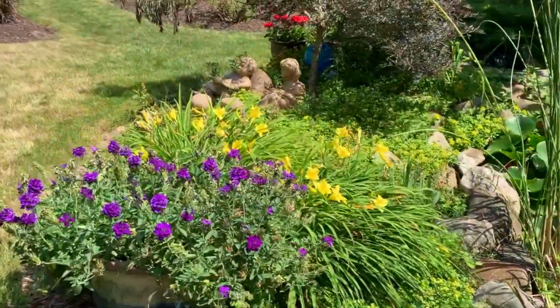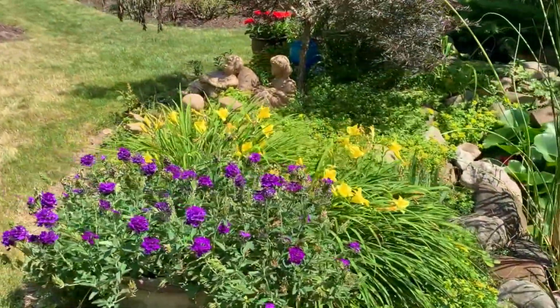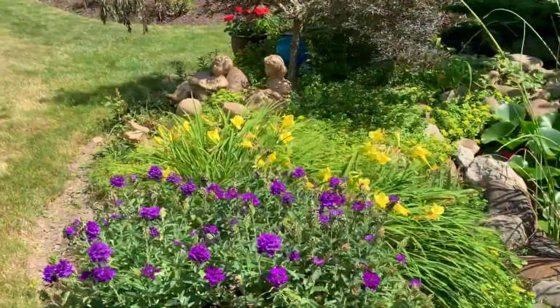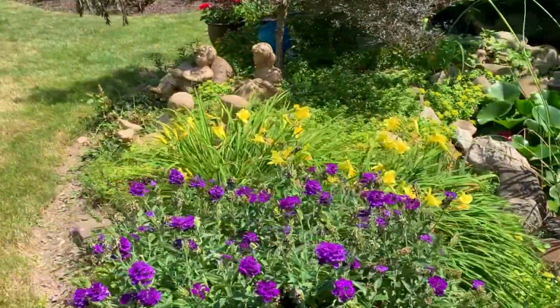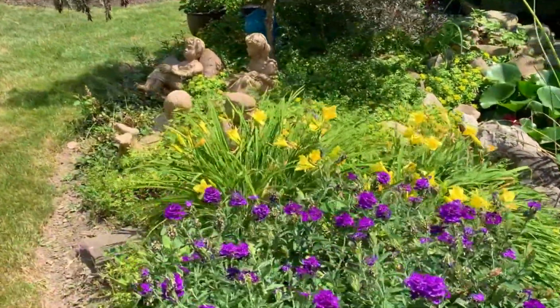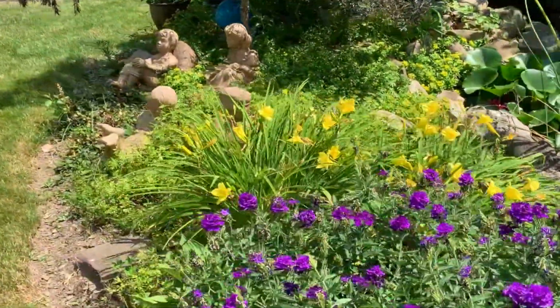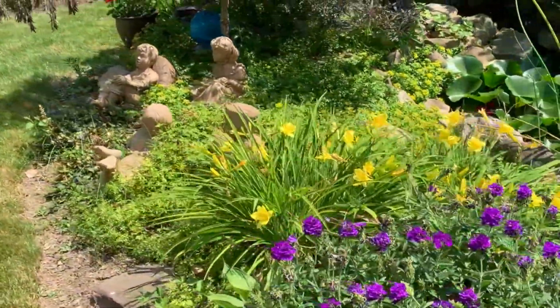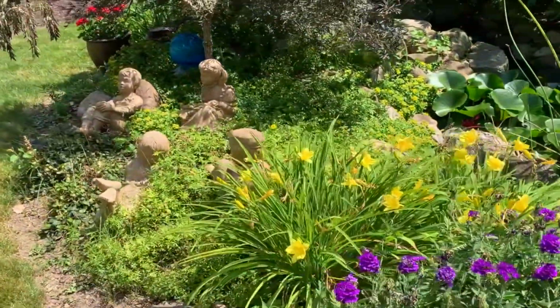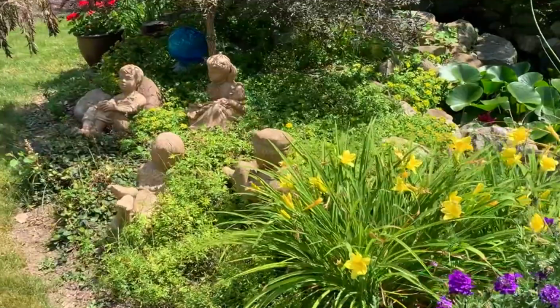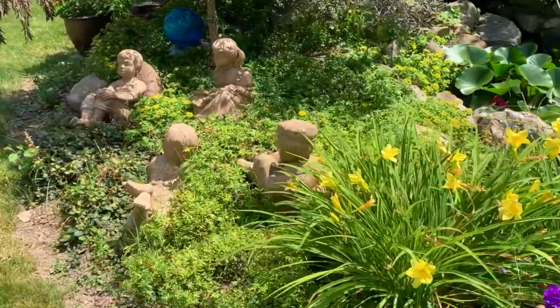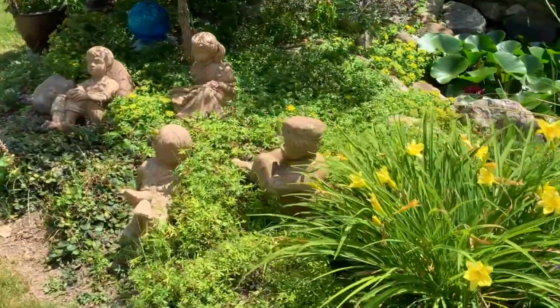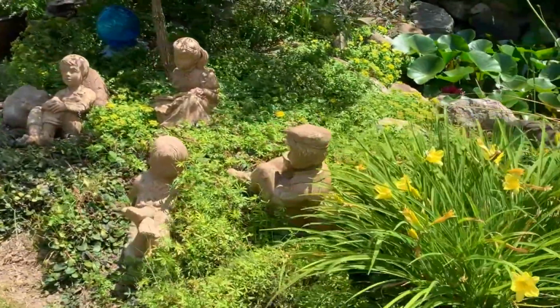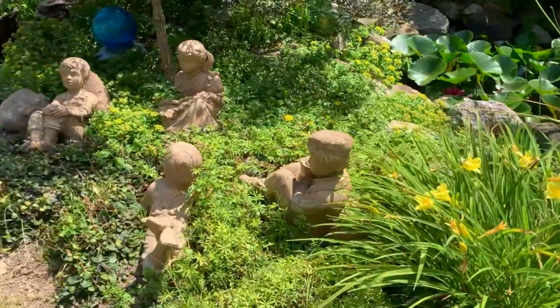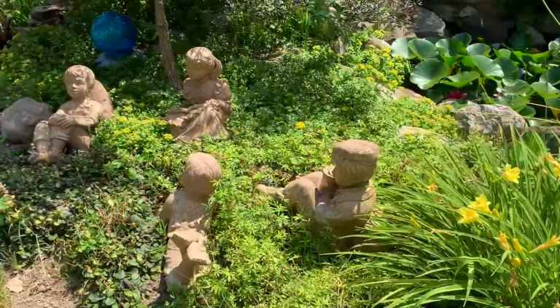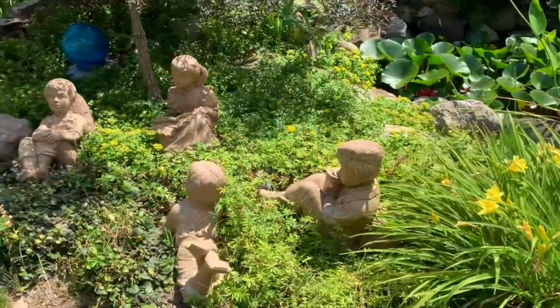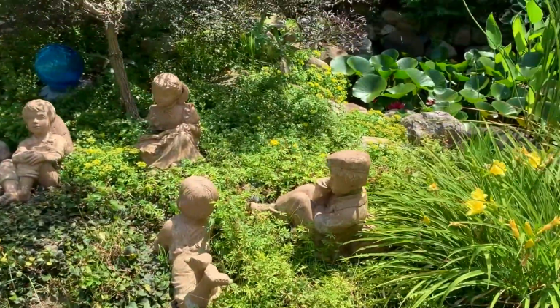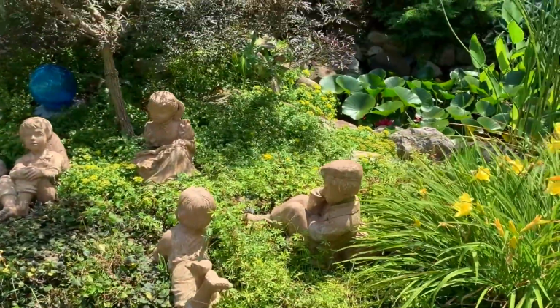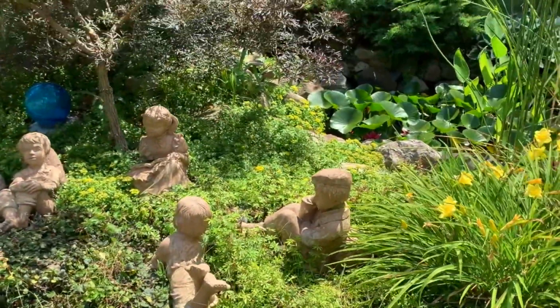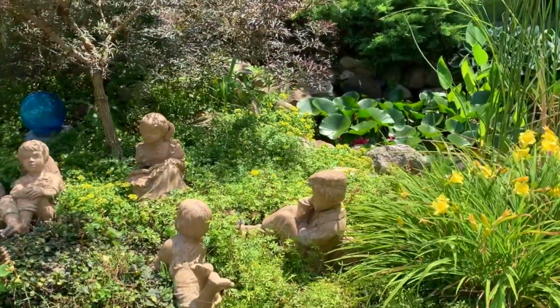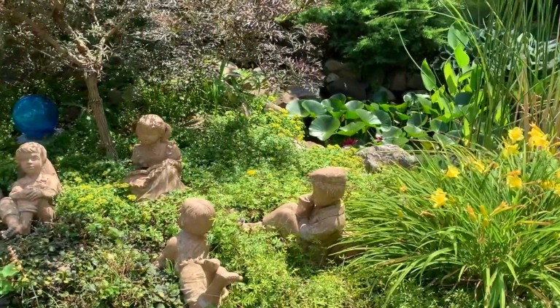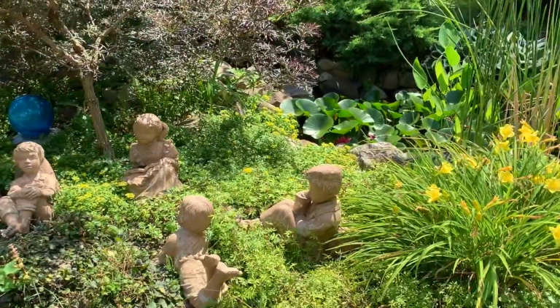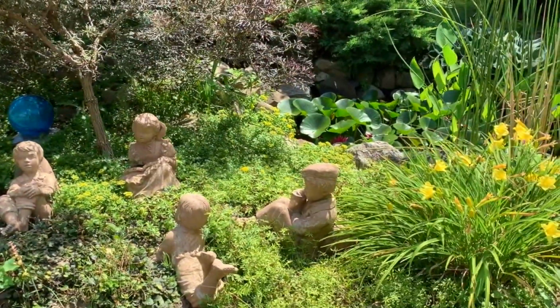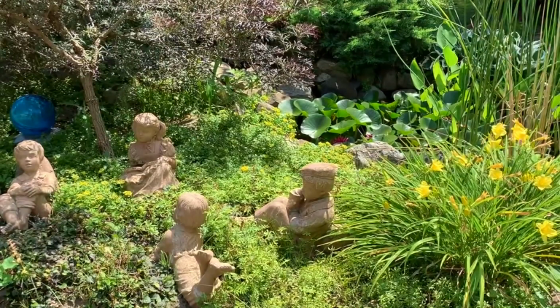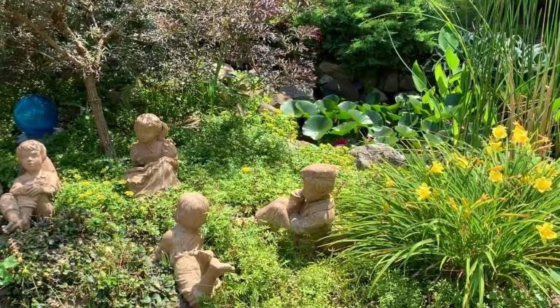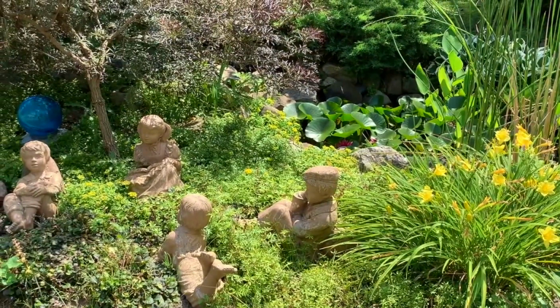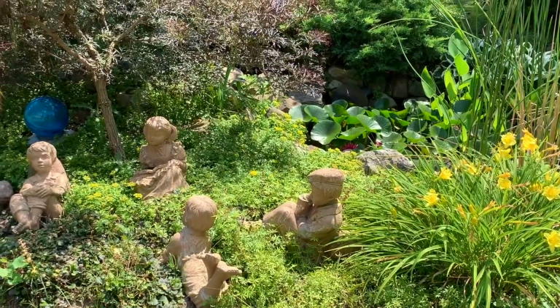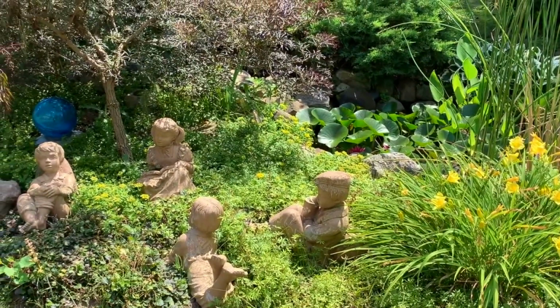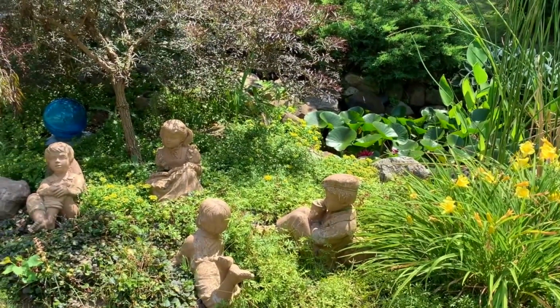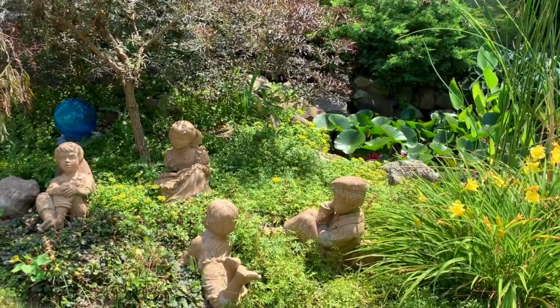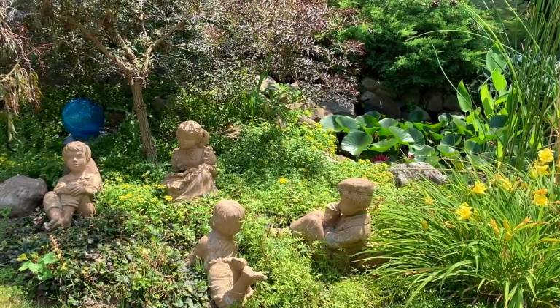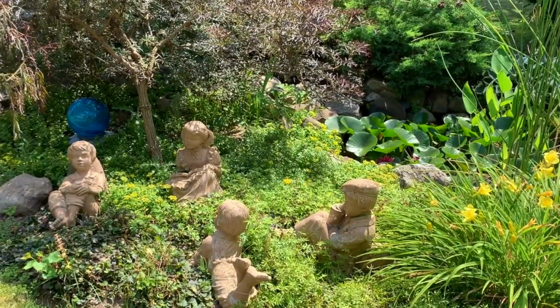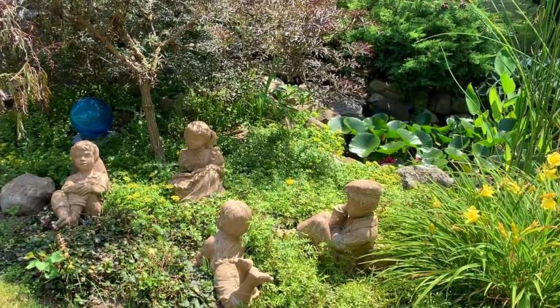And I love these four little statues, which we've named for the four kids who used to swim in the pool that used to be right here: Michael, Mark, Melissa, and Matthew.